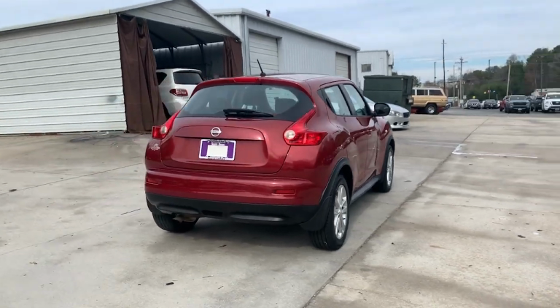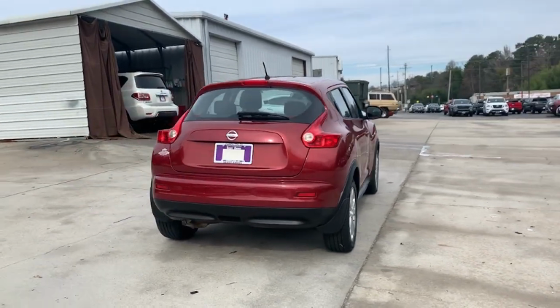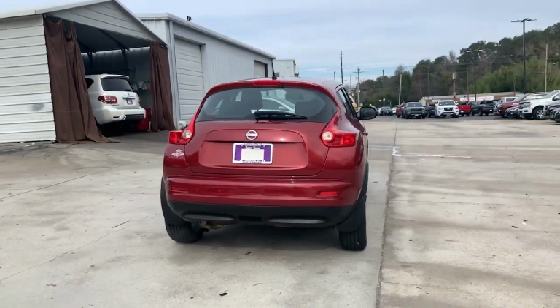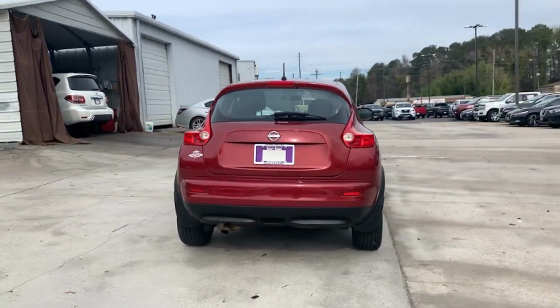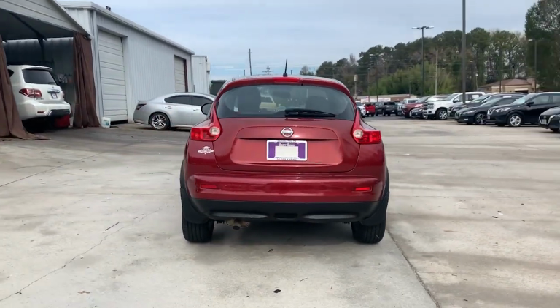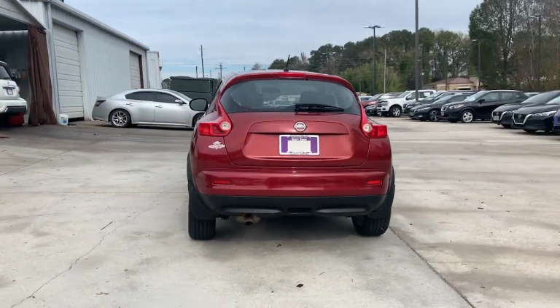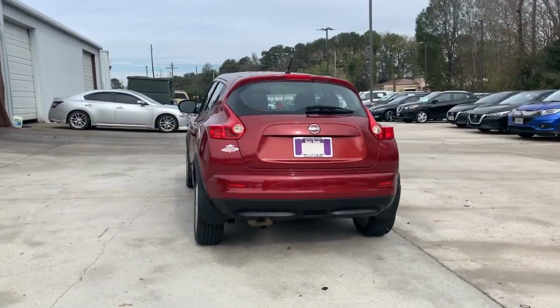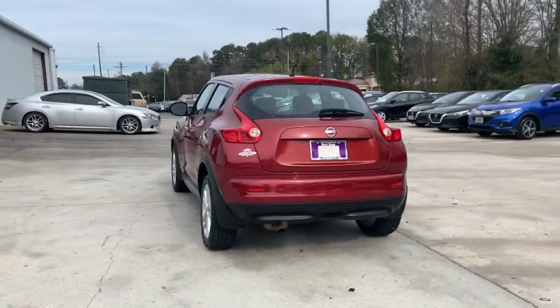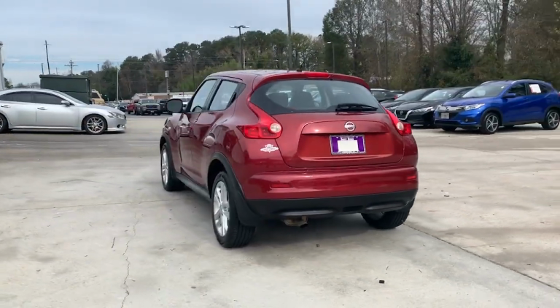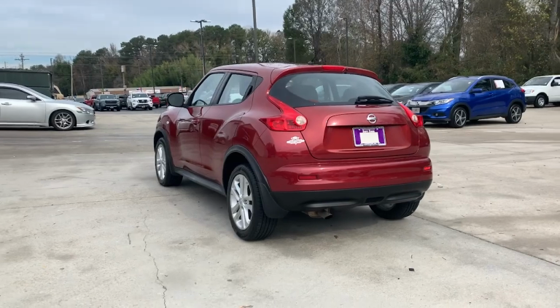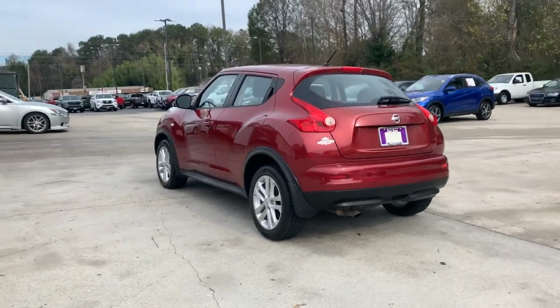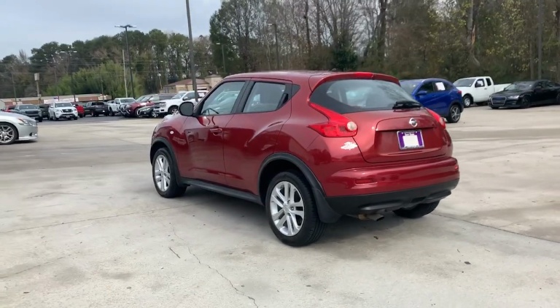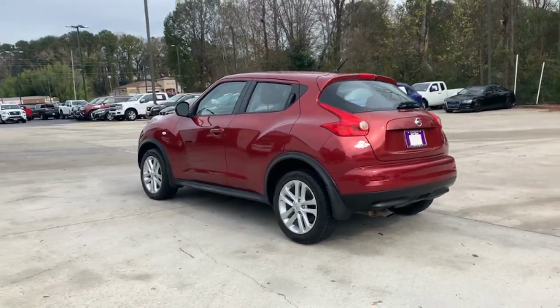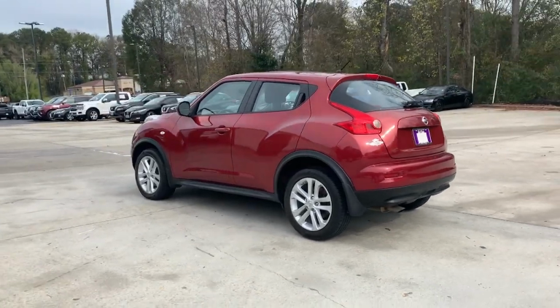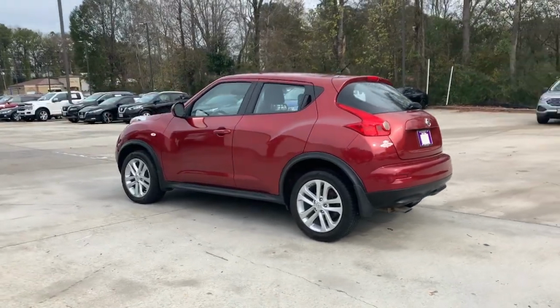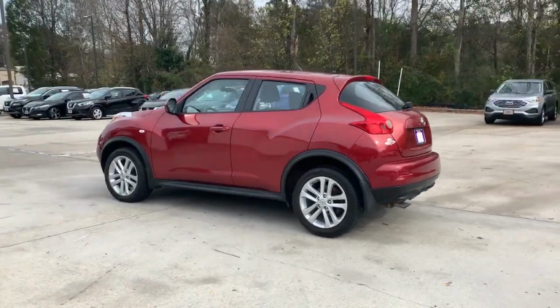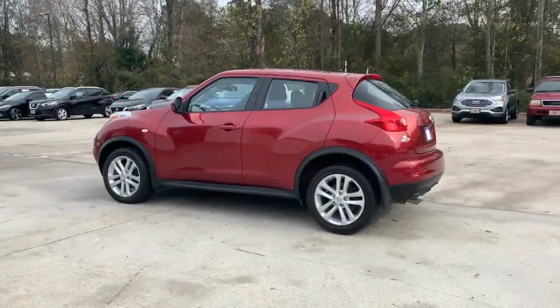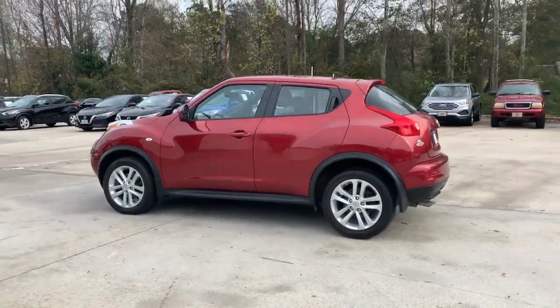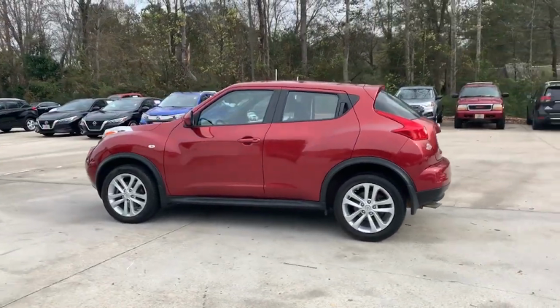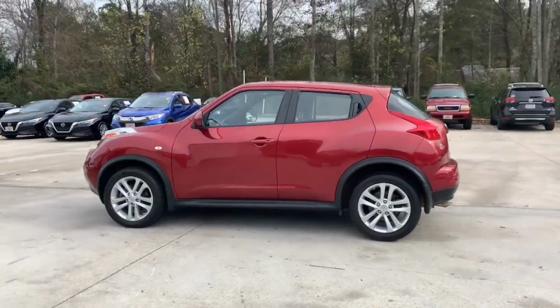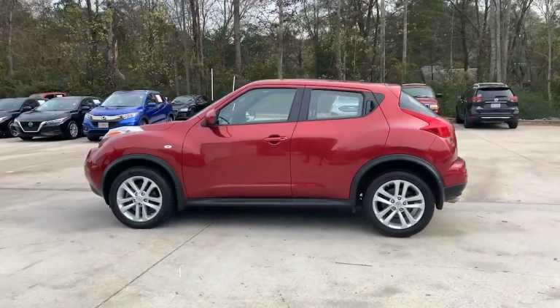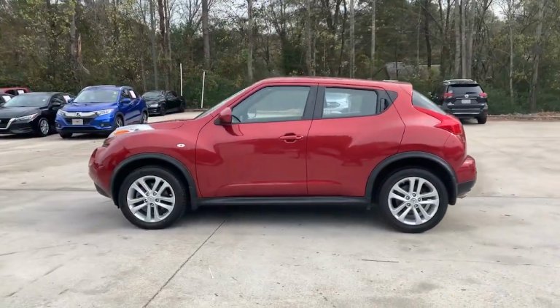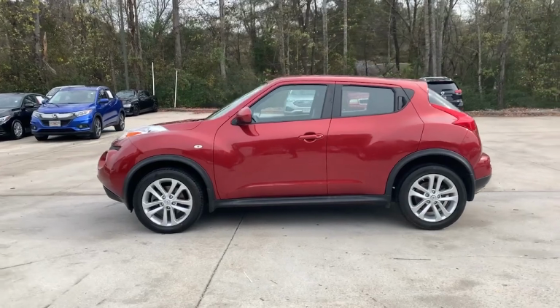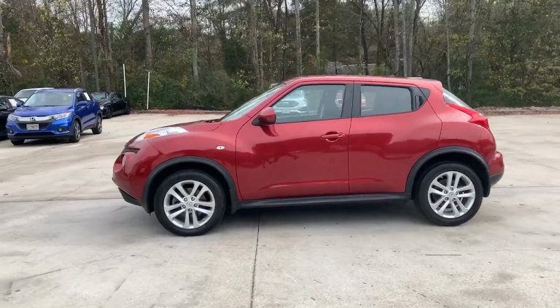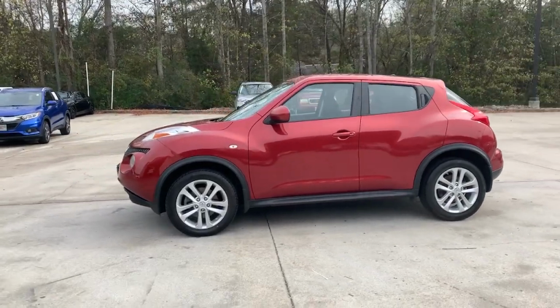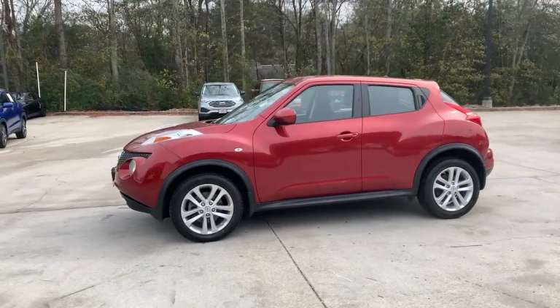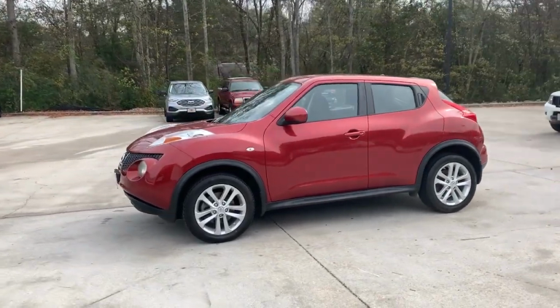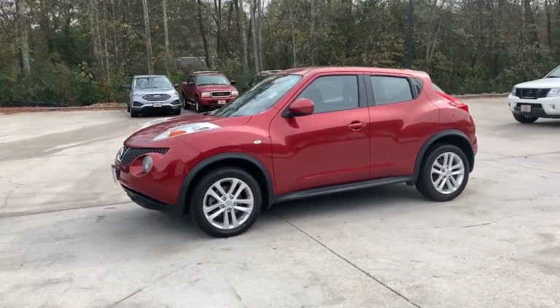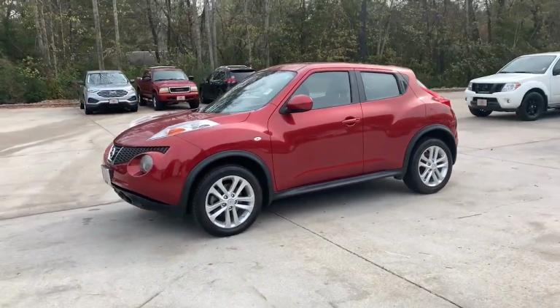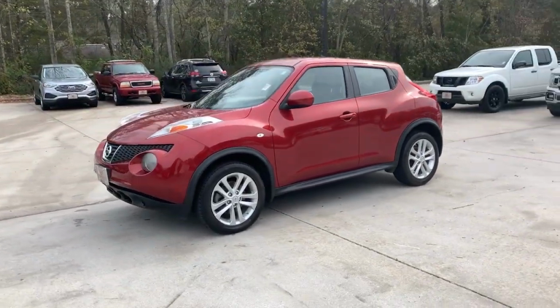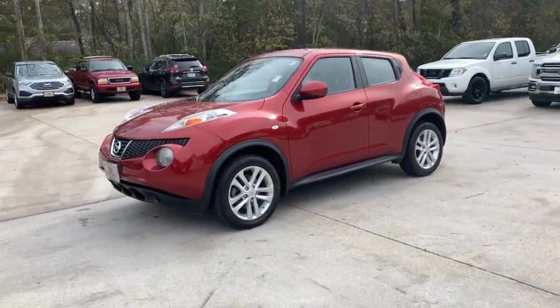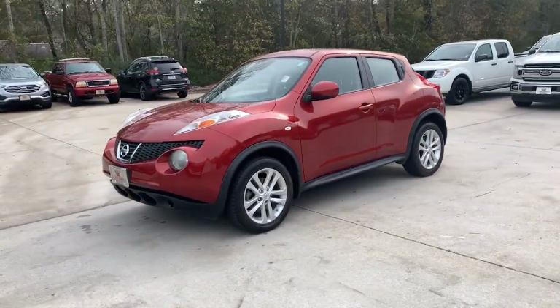Make the journey joyful in this high-spirited Juke. Agile and taut, this unapologetically different-looking compact crossover keeps you smiling with strong acceleration, nimble handling, and sporty style.